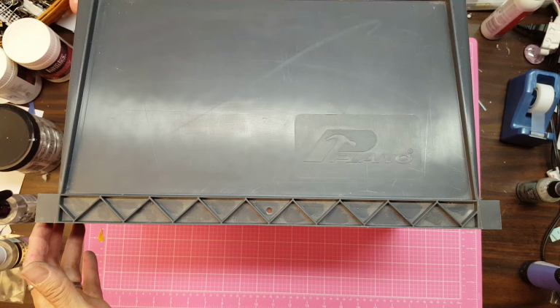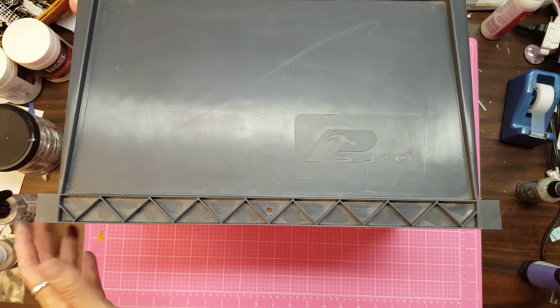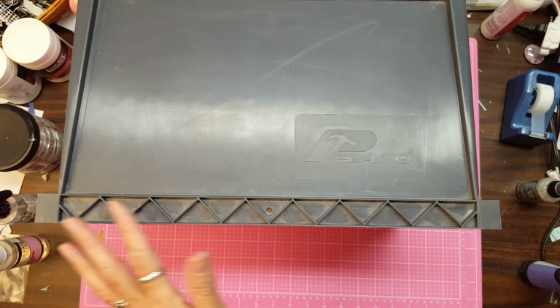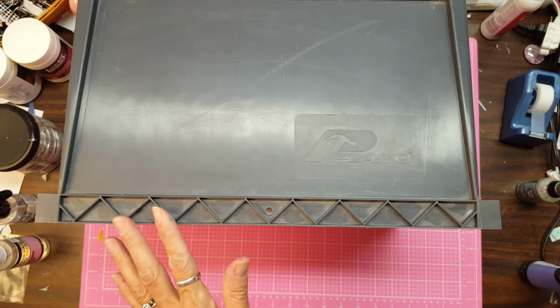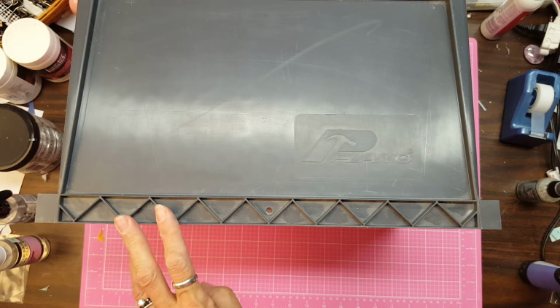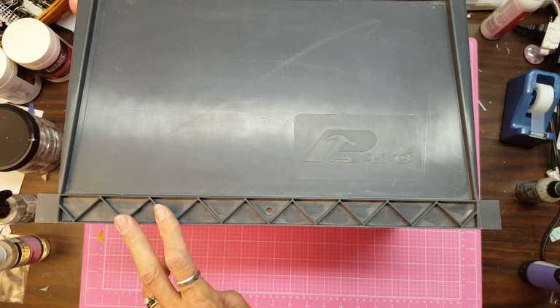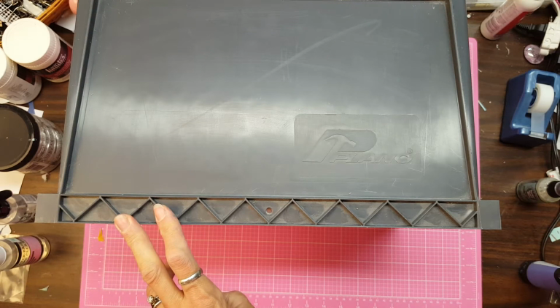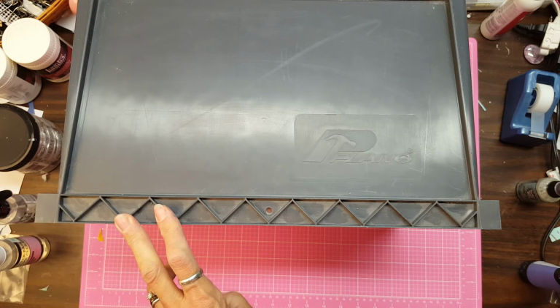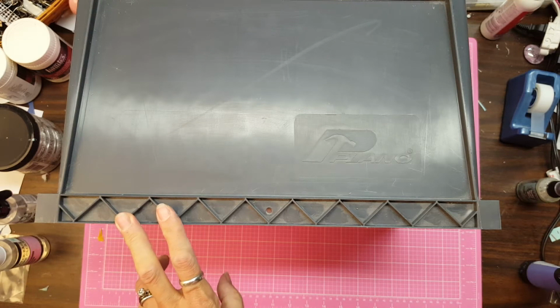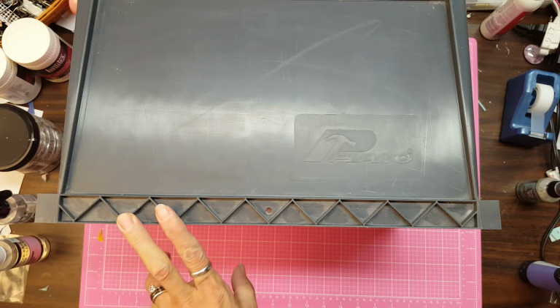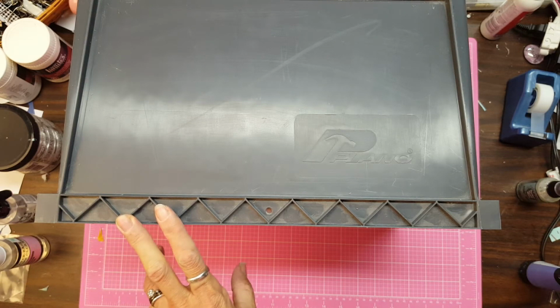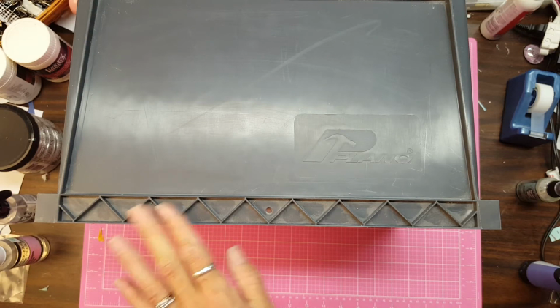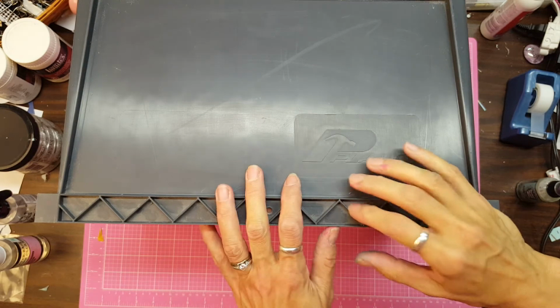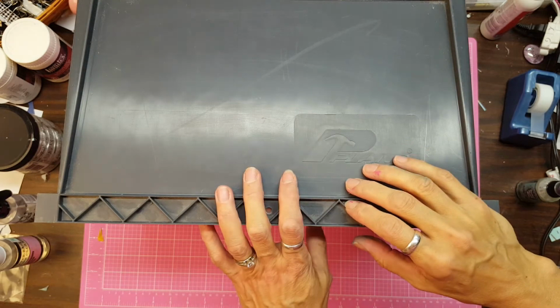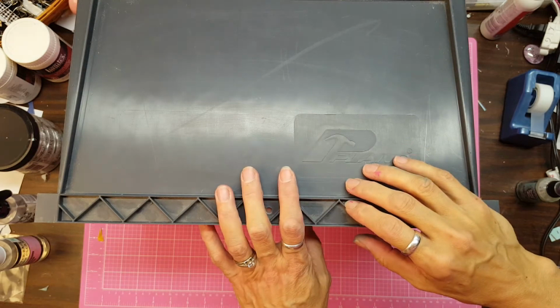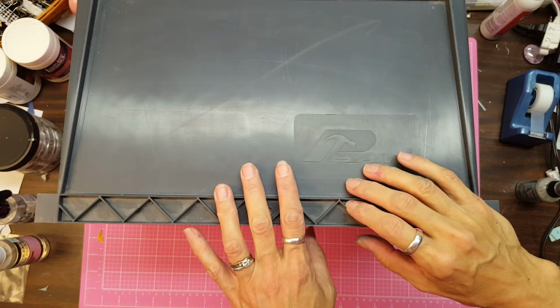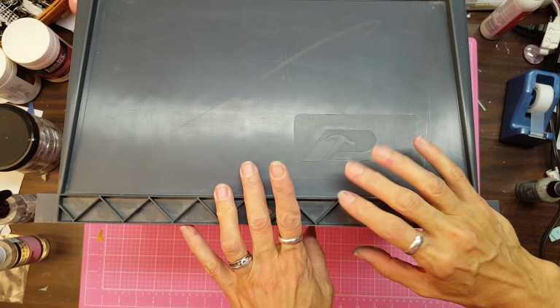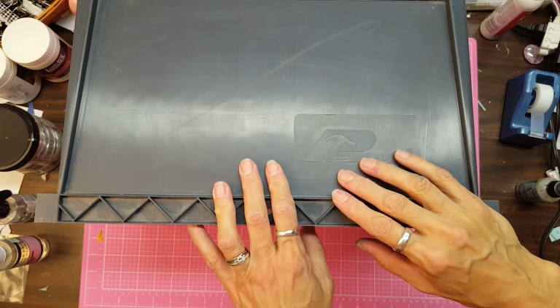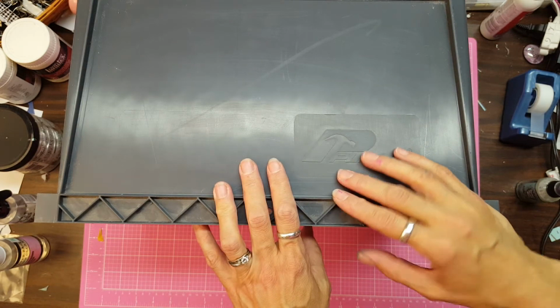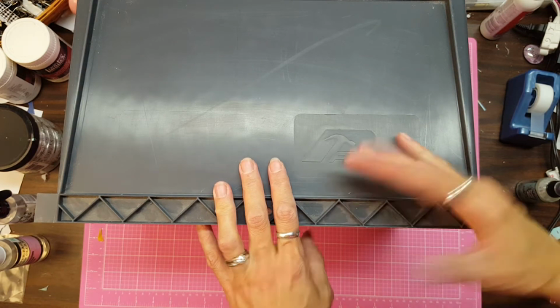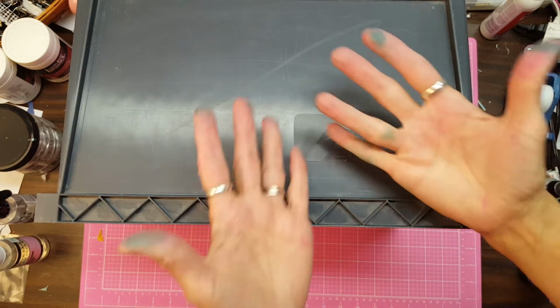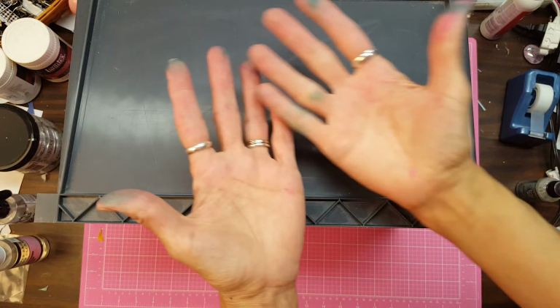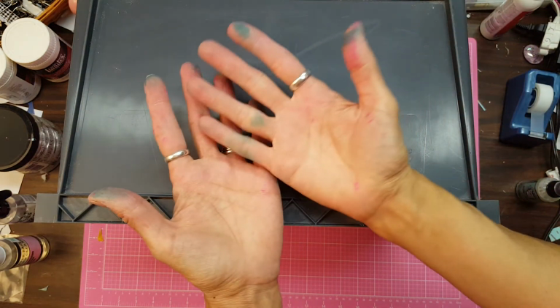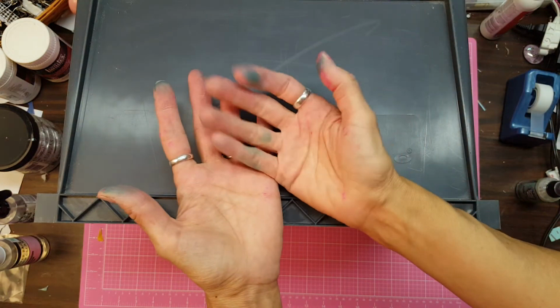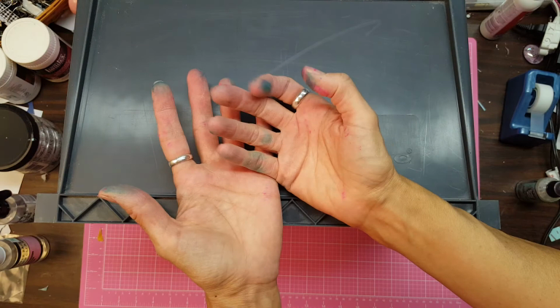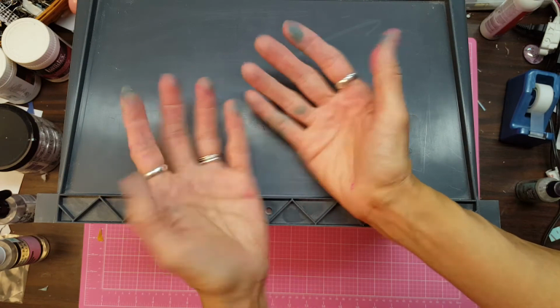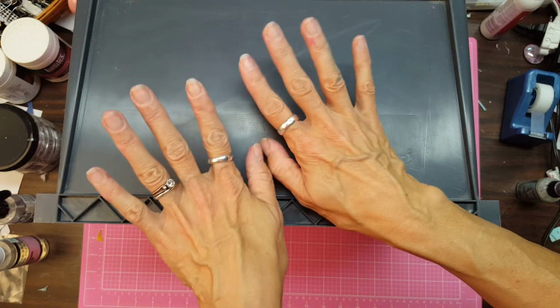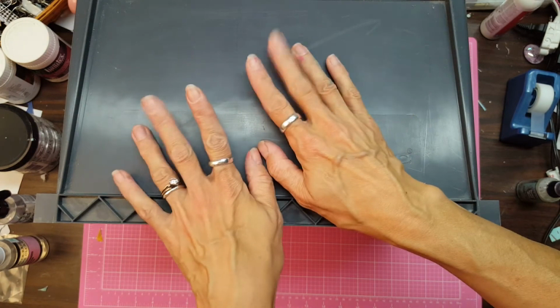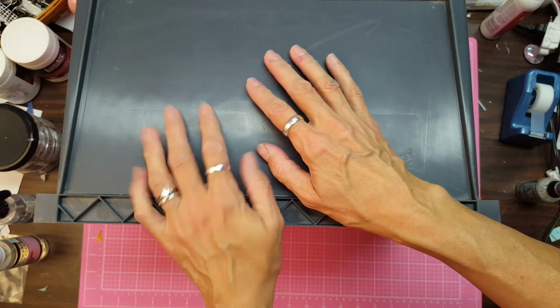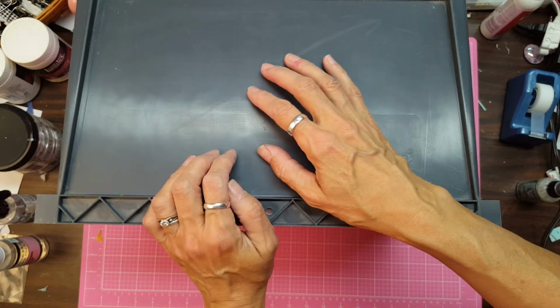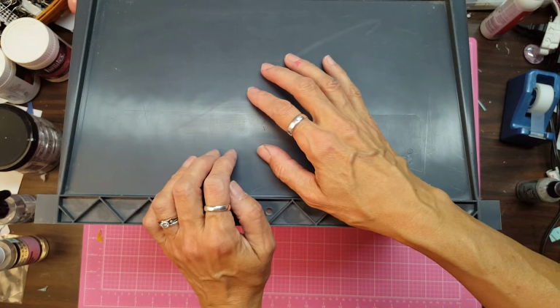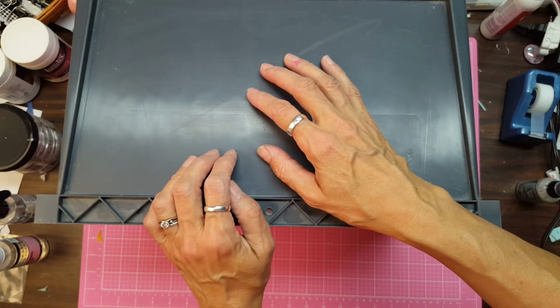Good evening everyone. This is Lolly. I wanted to show you today how I store my embossing powders, mini inks, and pearl pigments. You'll notice that my hands are blue and pink and all sorts of pretty colors from doing some mixed media.